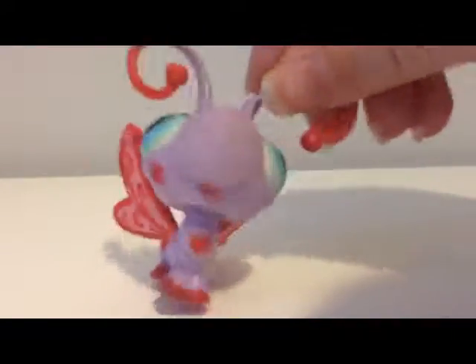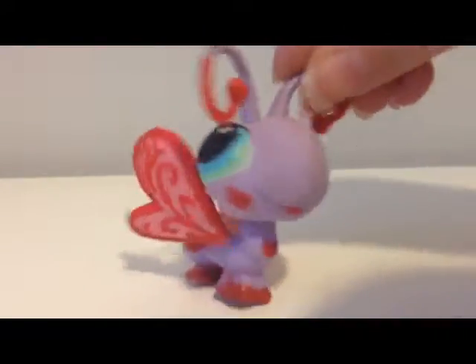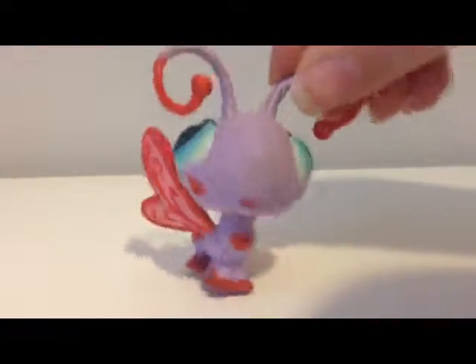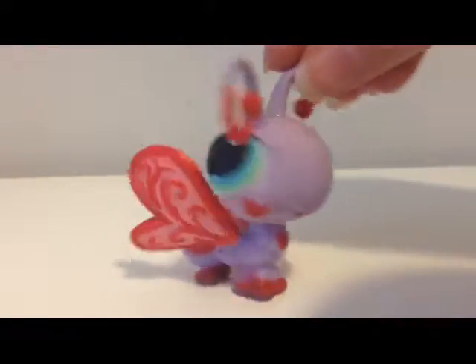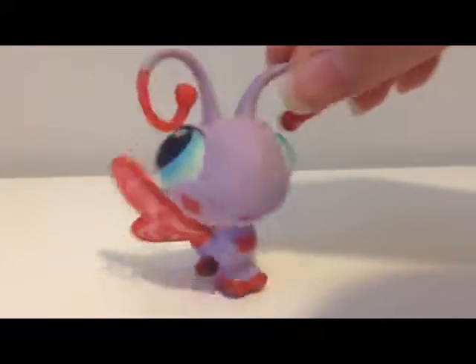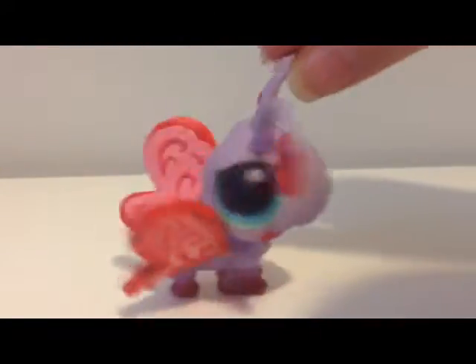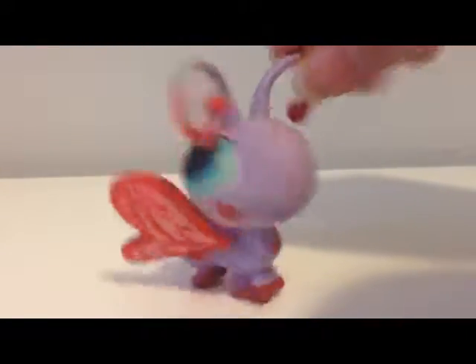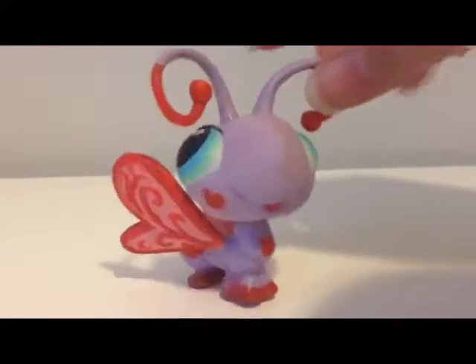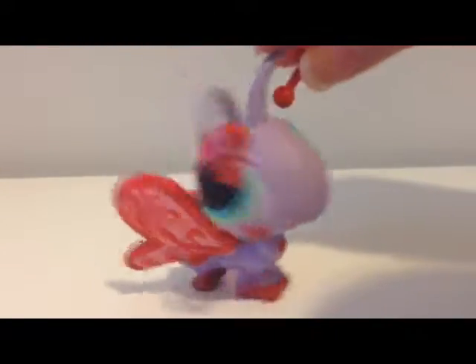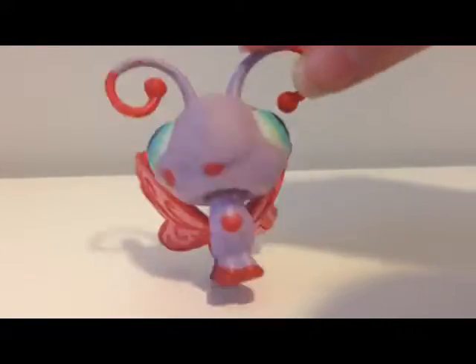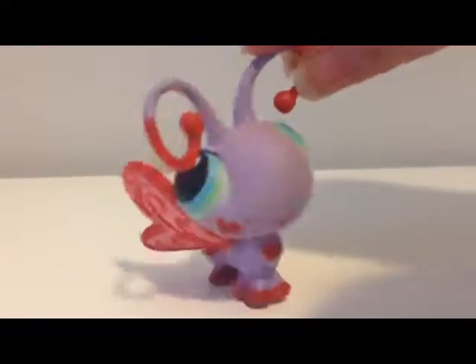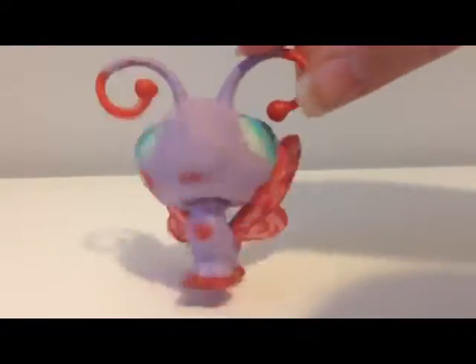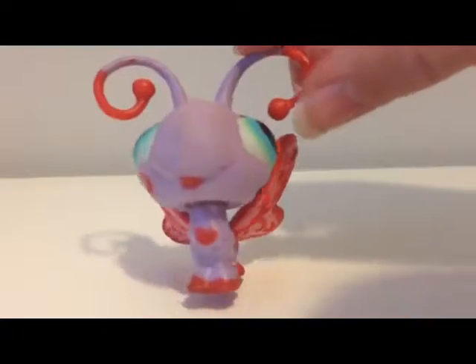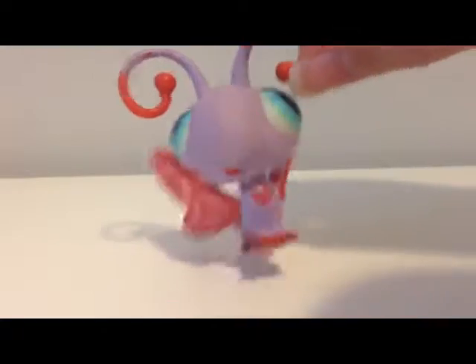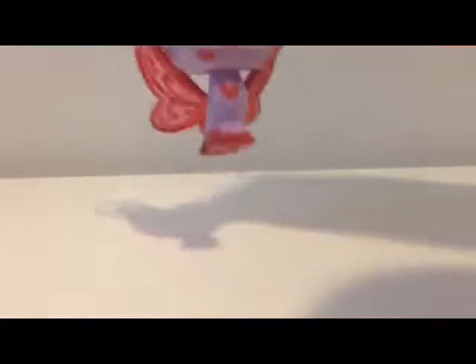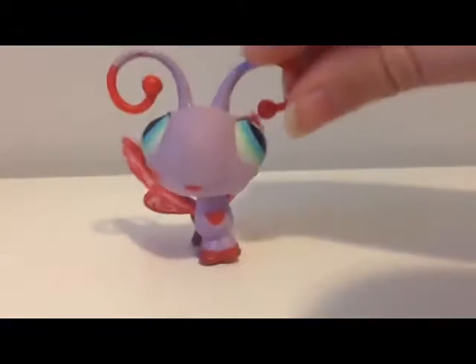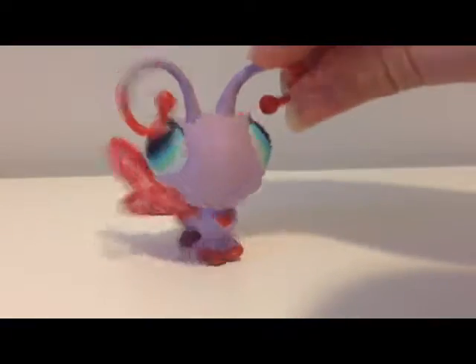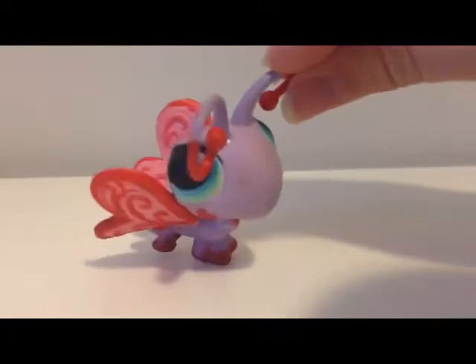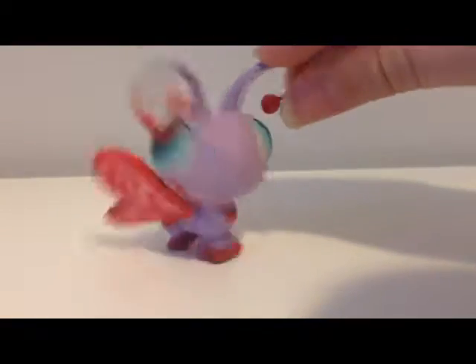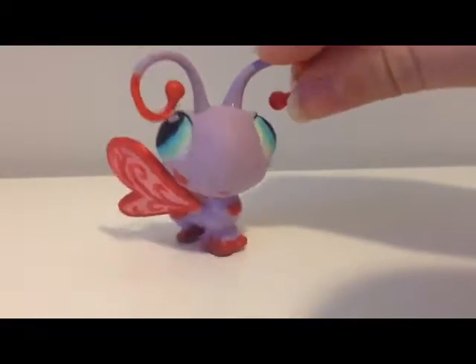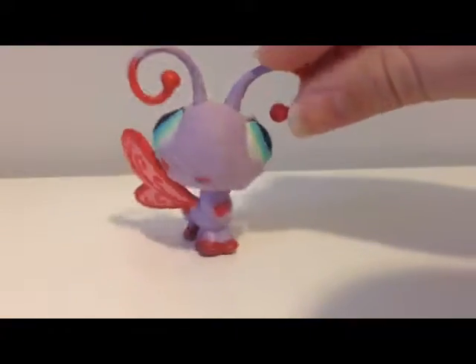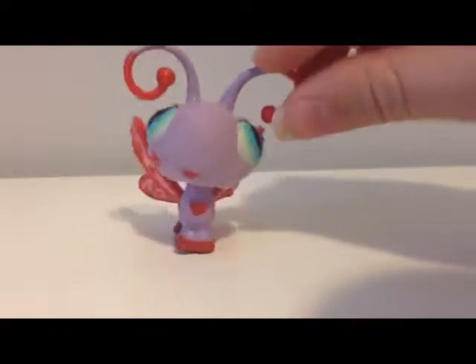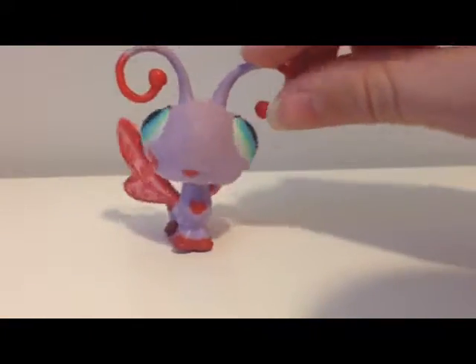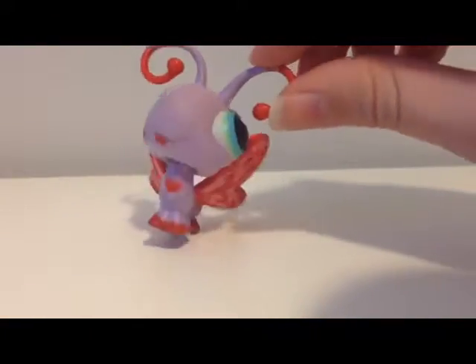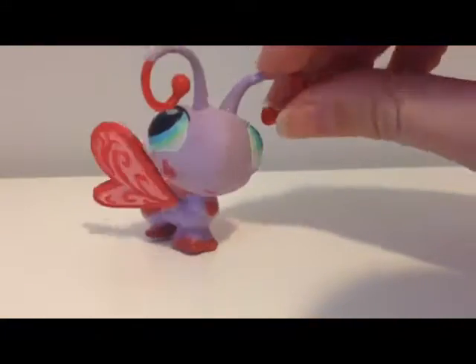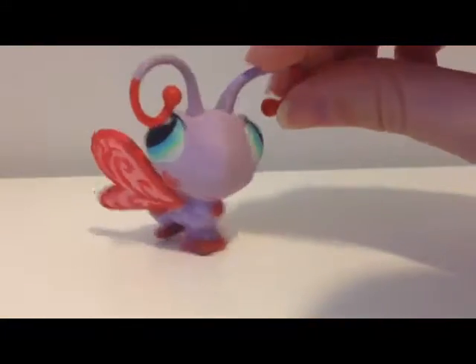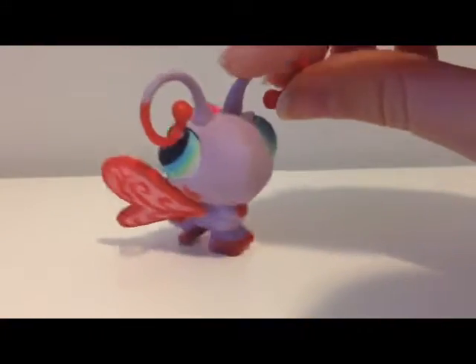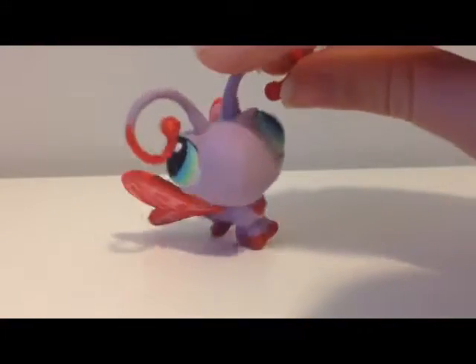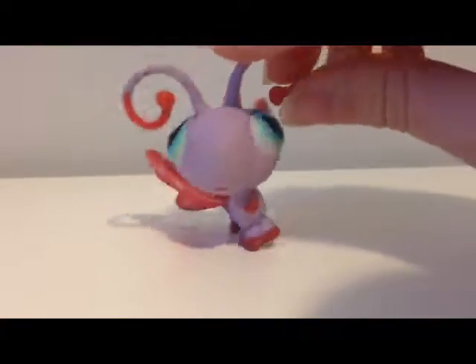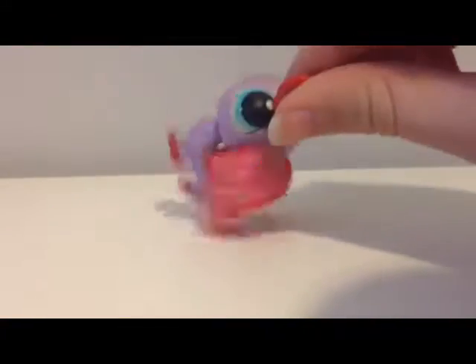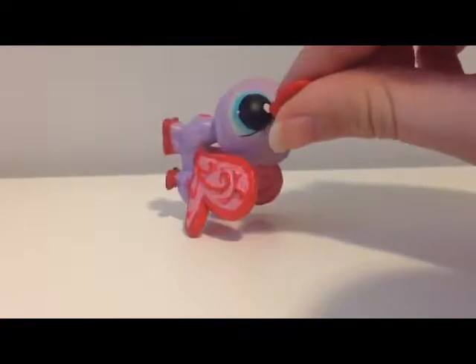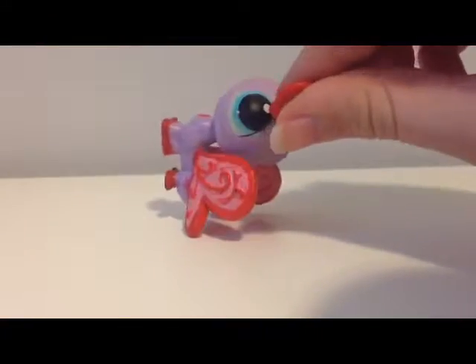That was it for this video. Hope you liked it, and I hope you like my Valentine's Day custom. If you do, give it a like.